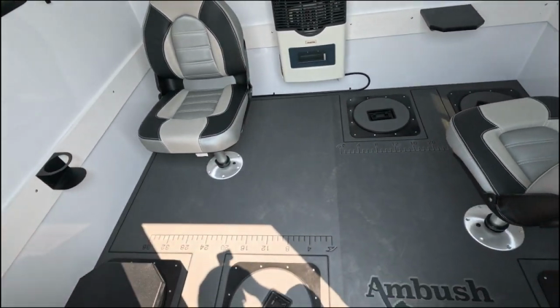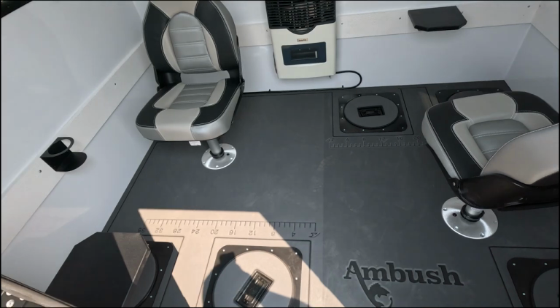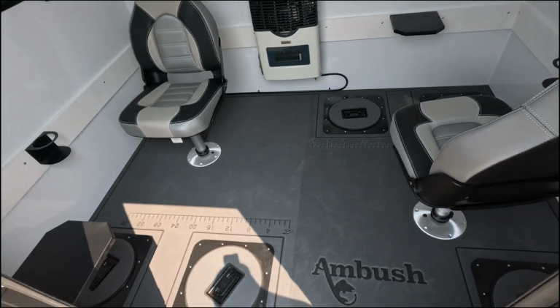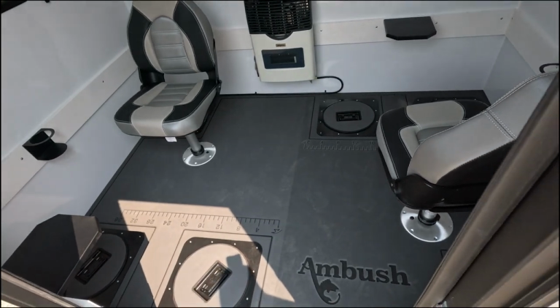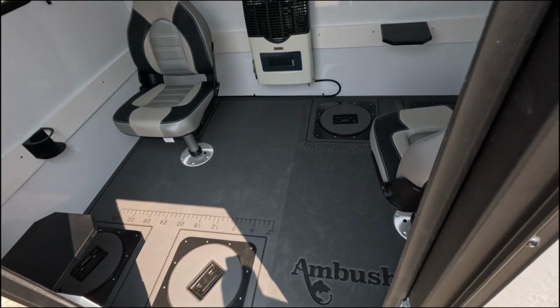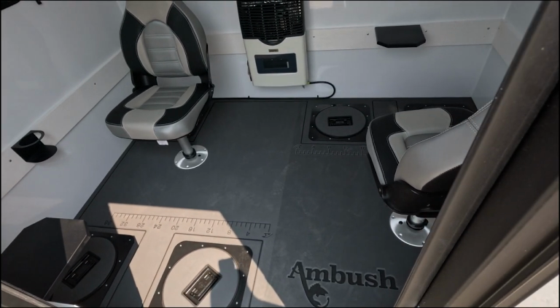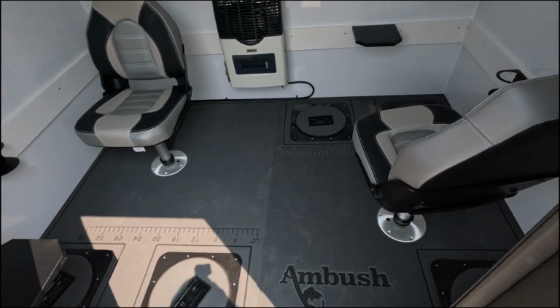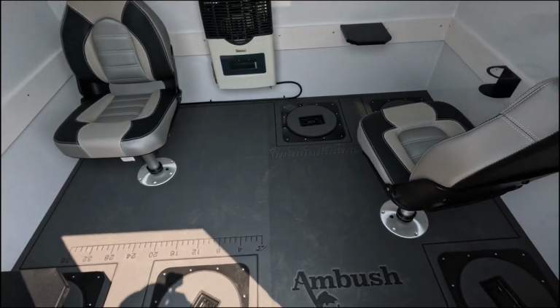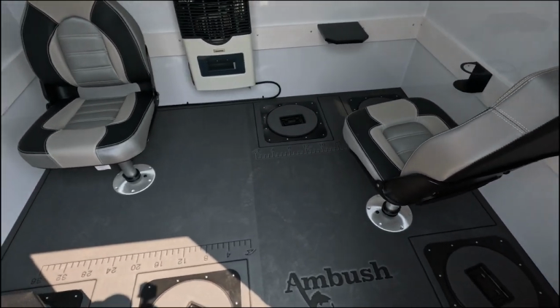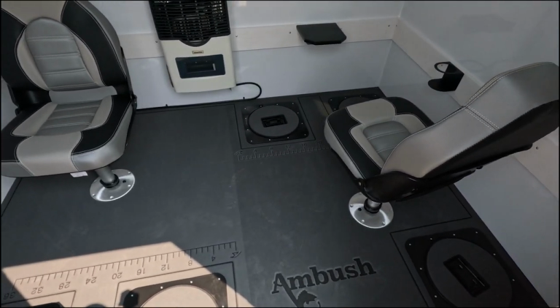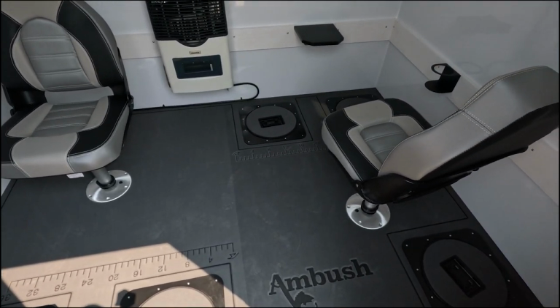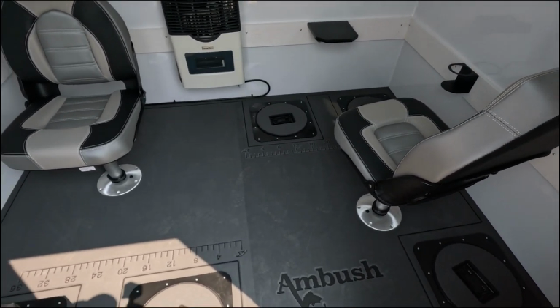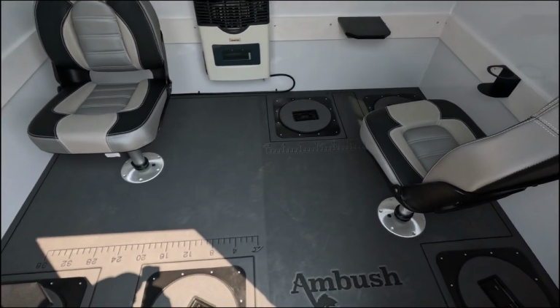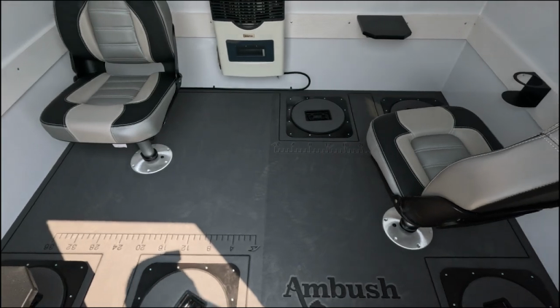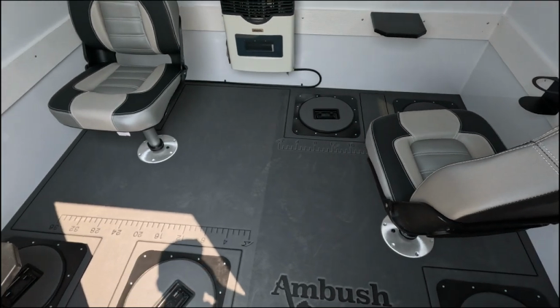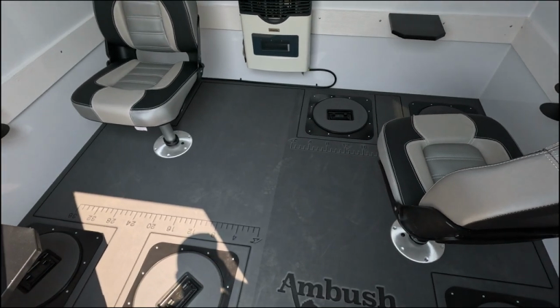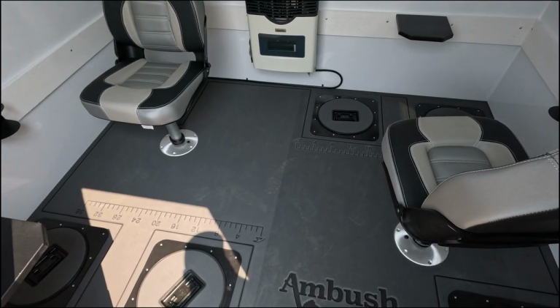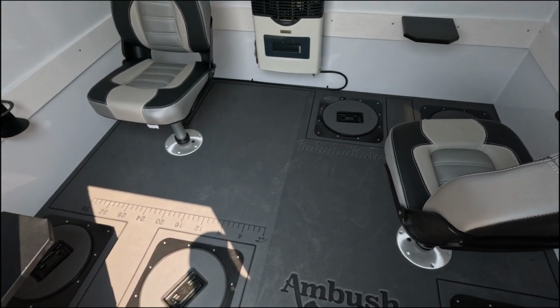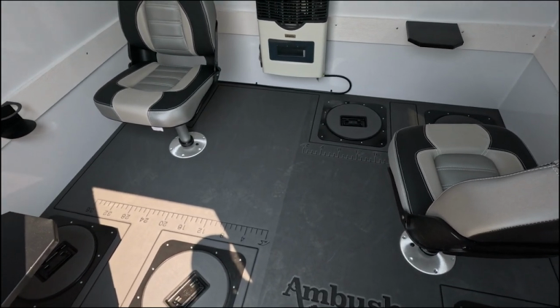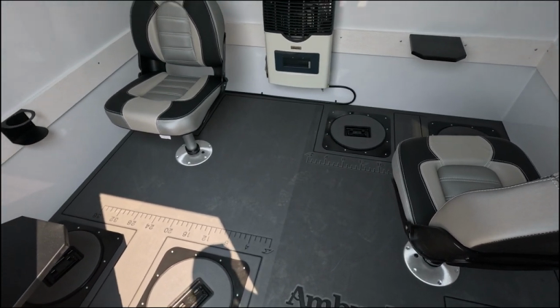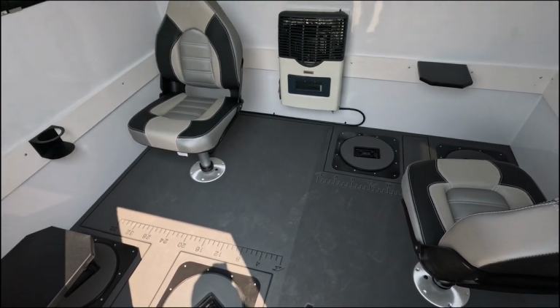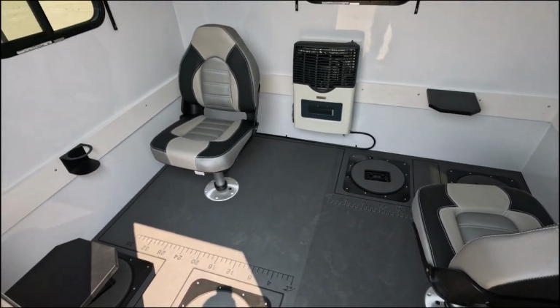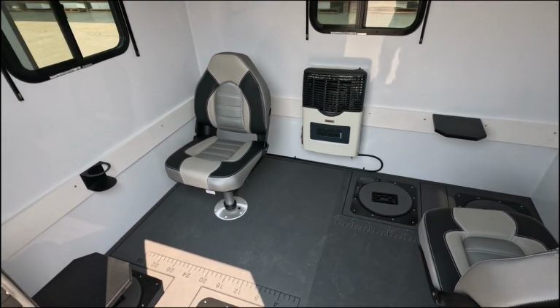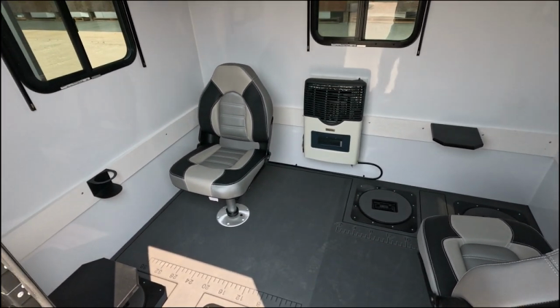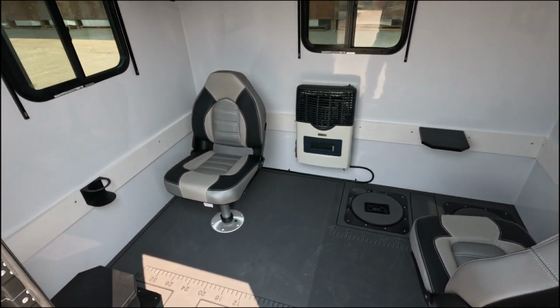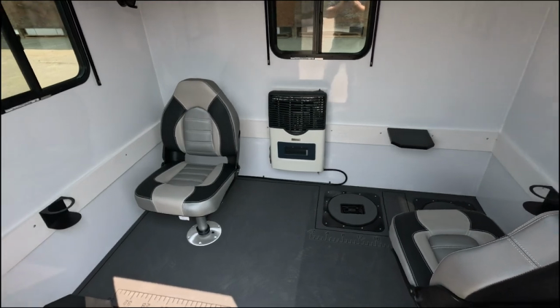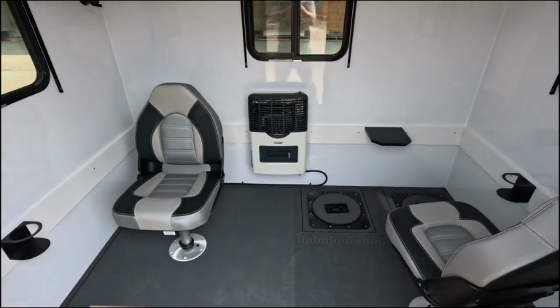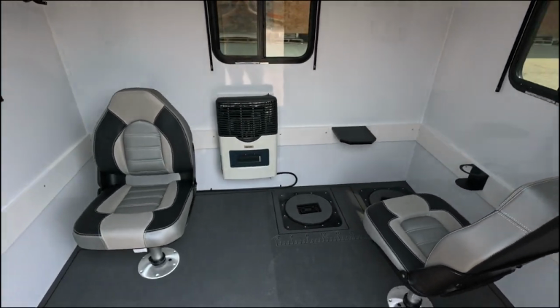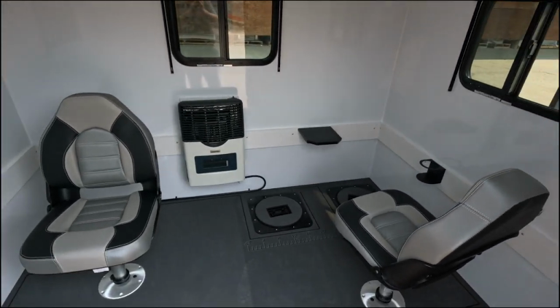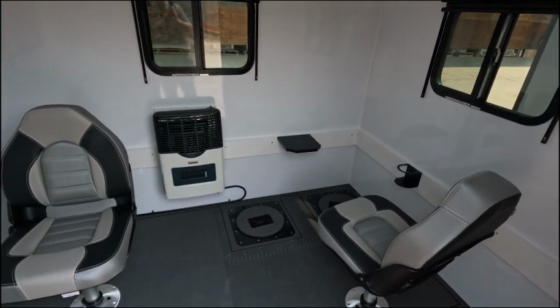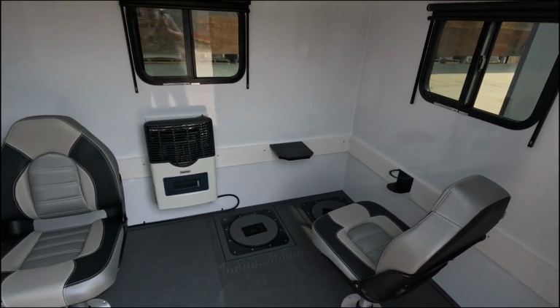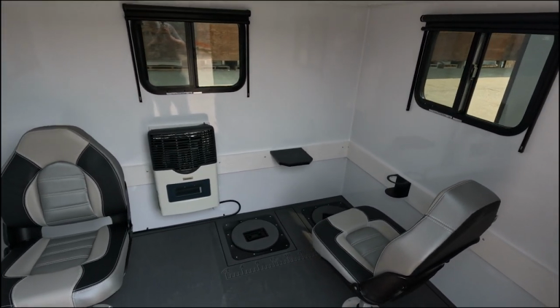So this is the Ambush Stryker XL six hole perimeter layout. Thanks for tuning in.